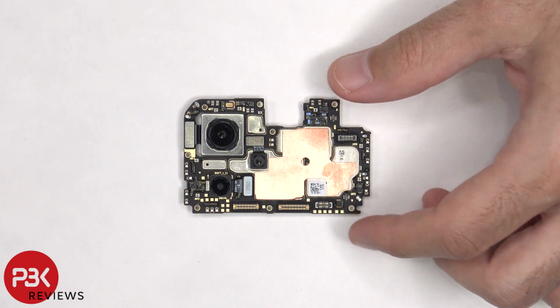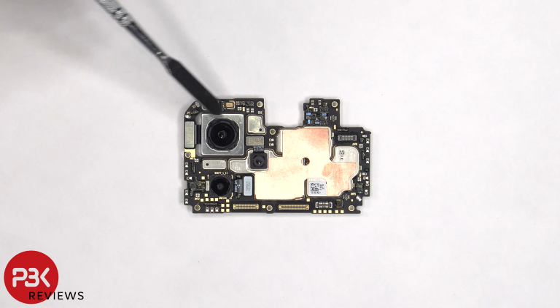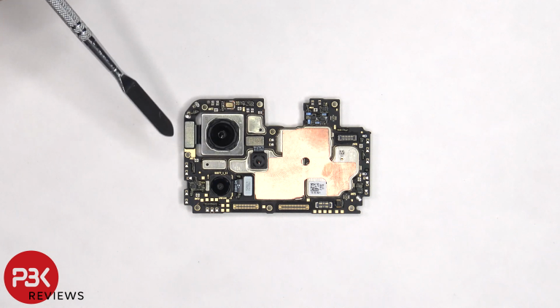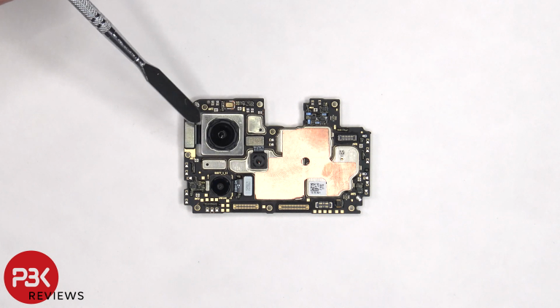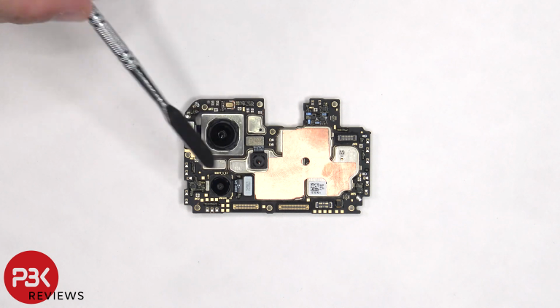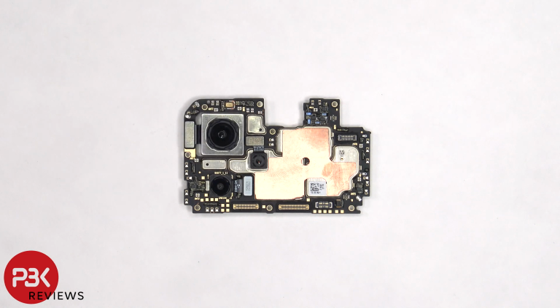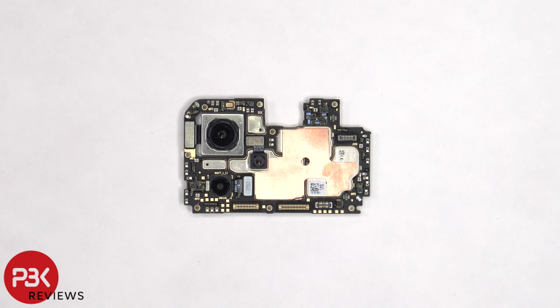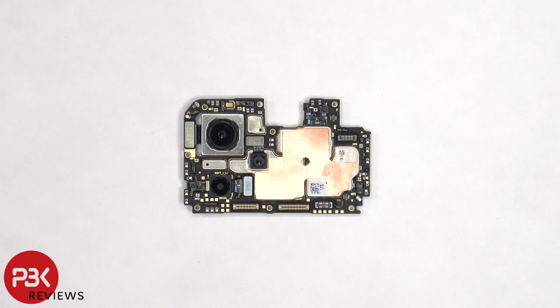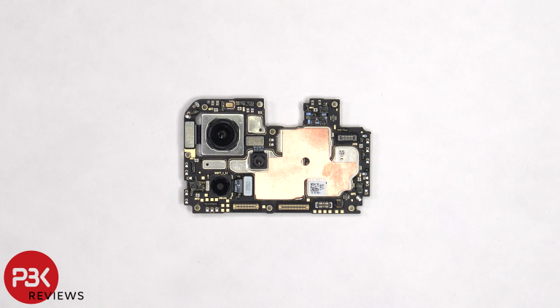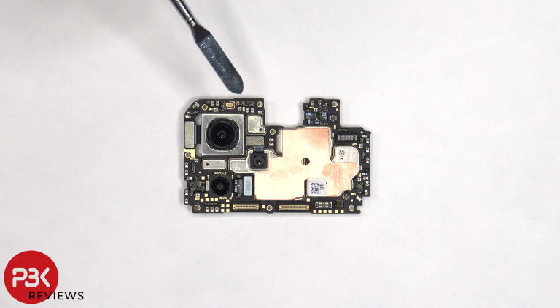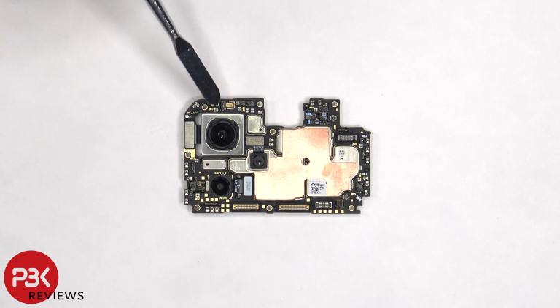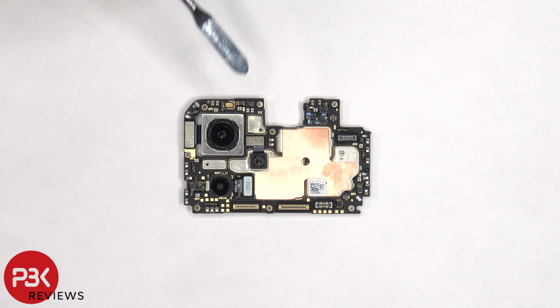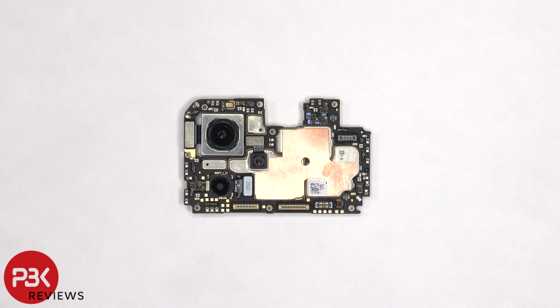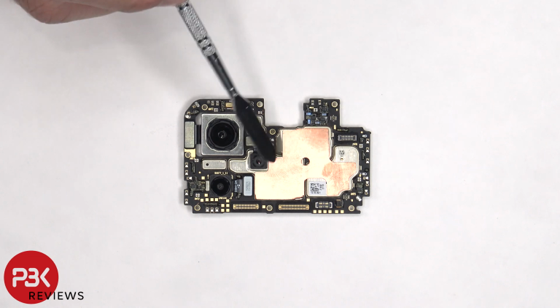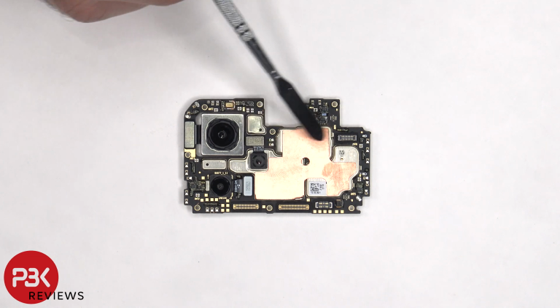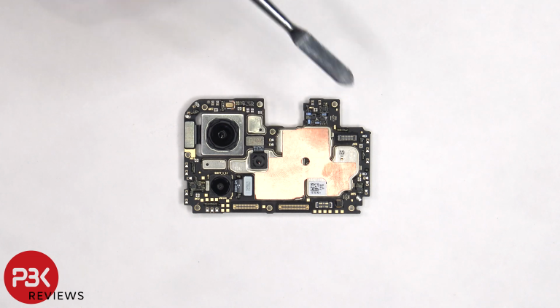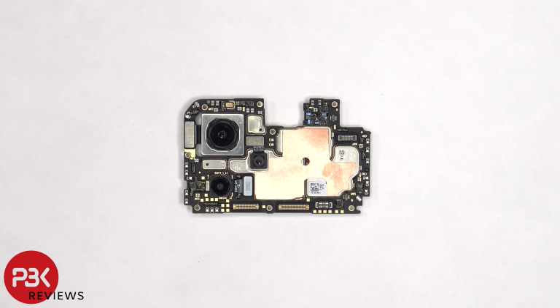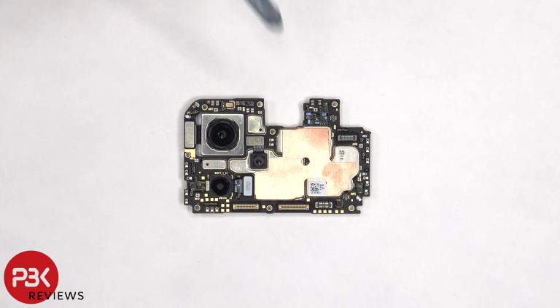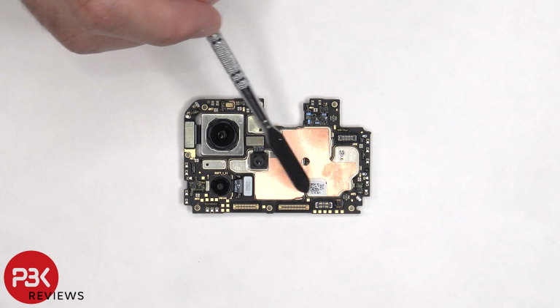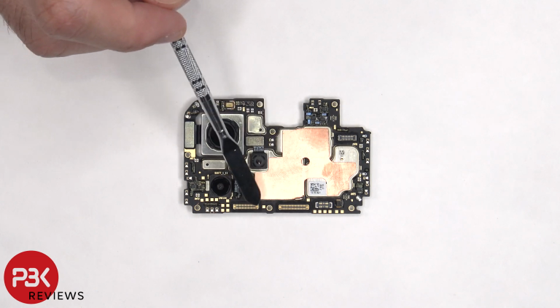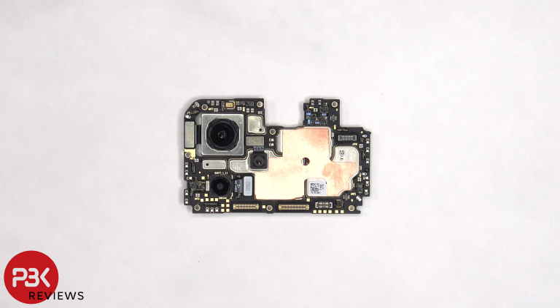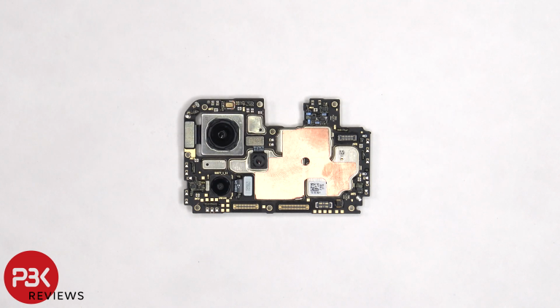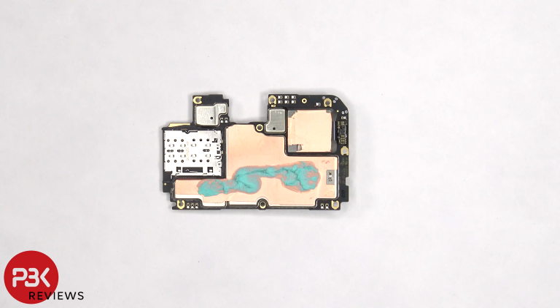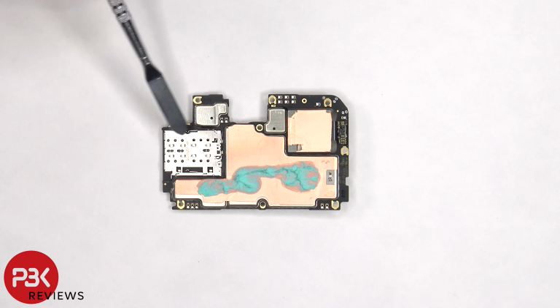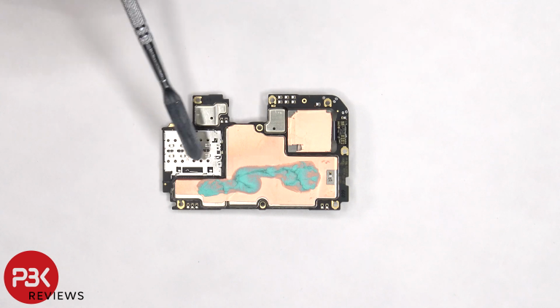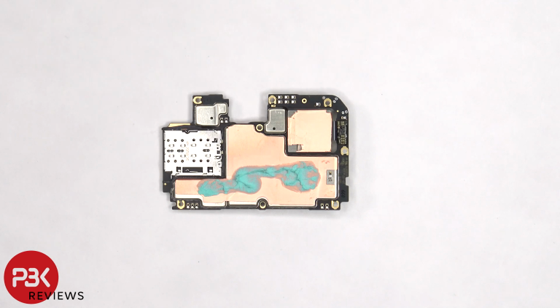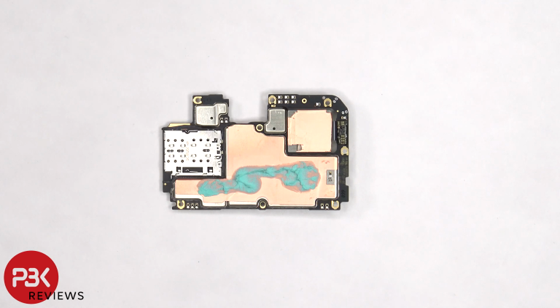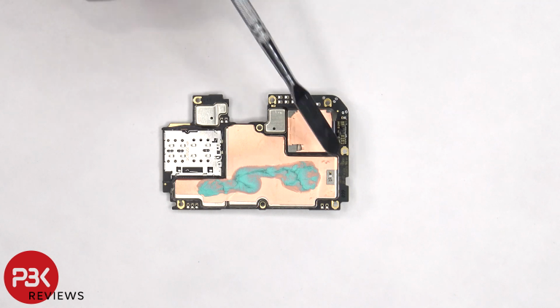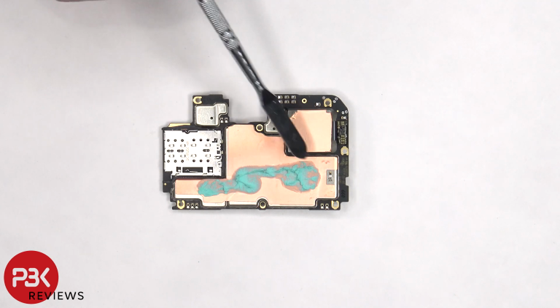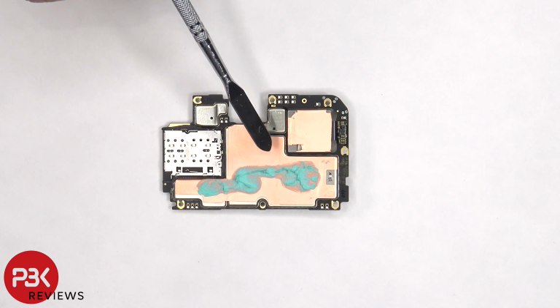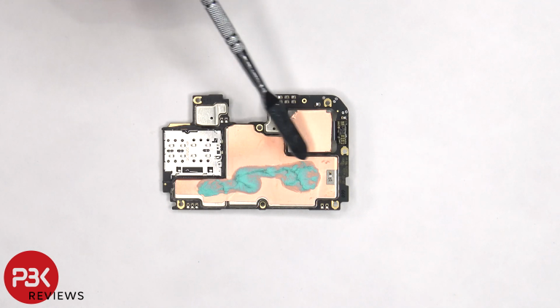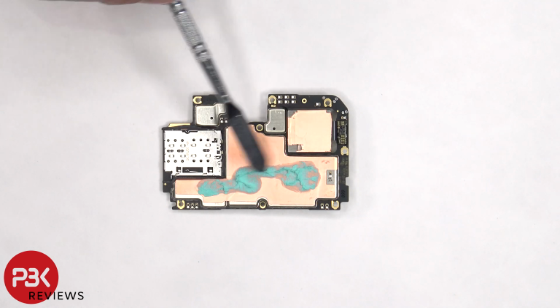The camera connectors can be disconnected by just popping them off. There's a secondary microphone on the top of the board, copper tape over the shields, and there are rubber gaskets around the connectors. The SIM reader is located on the back, and there's more copper tape on the back shields as well as thermal paste.